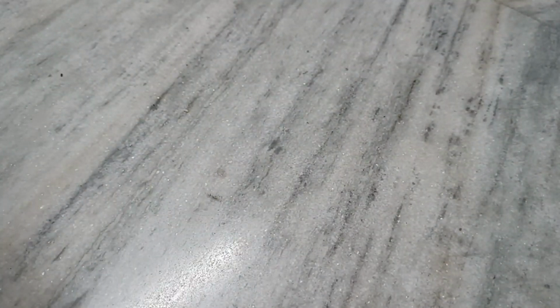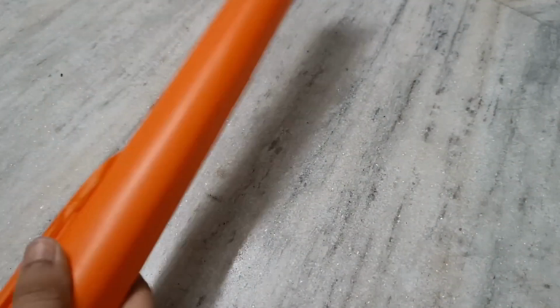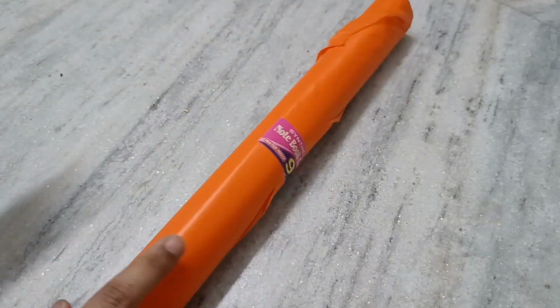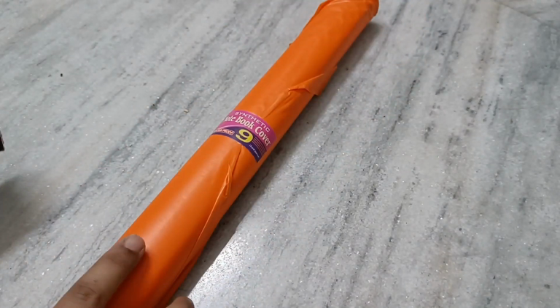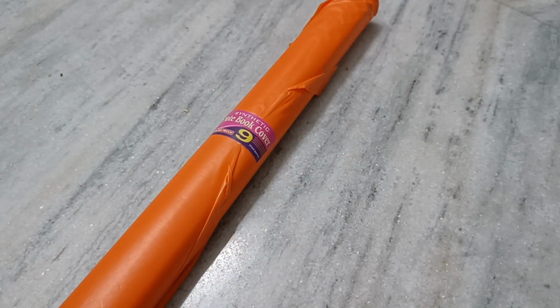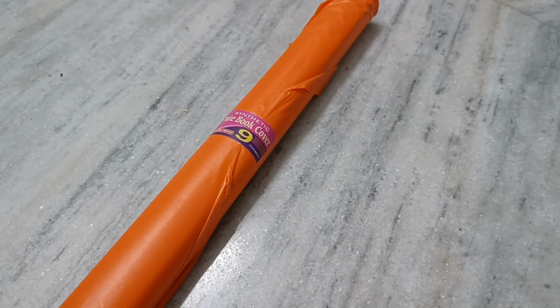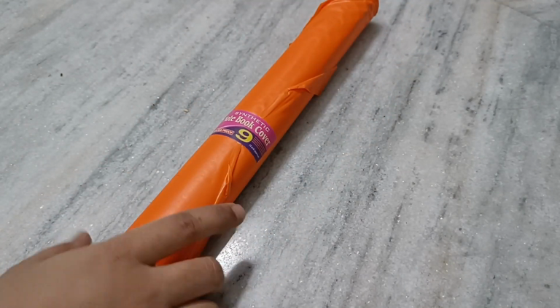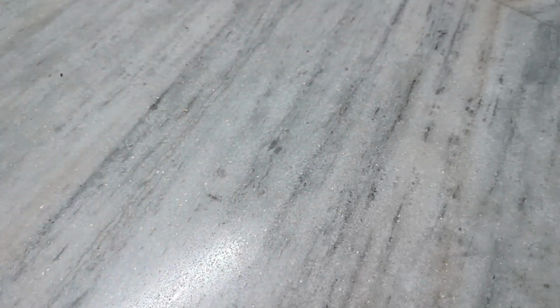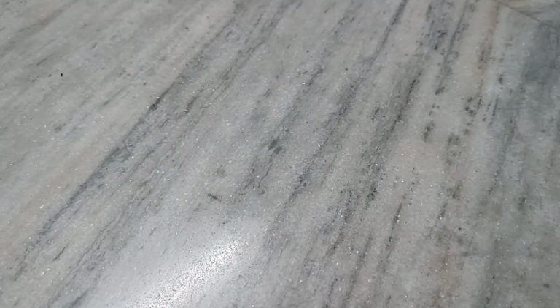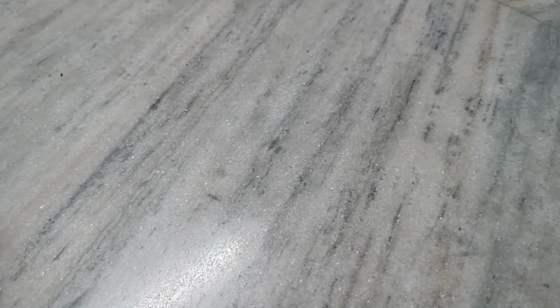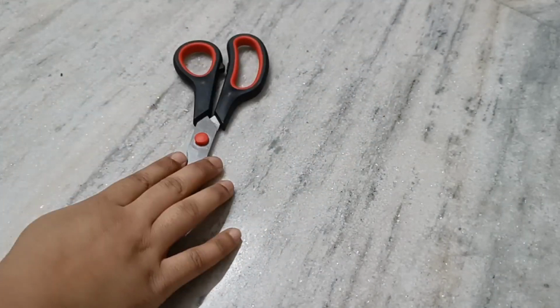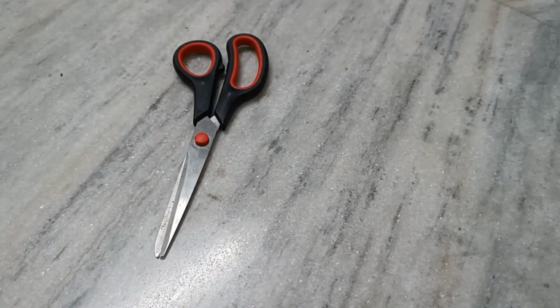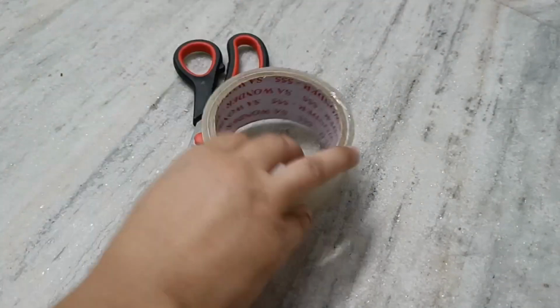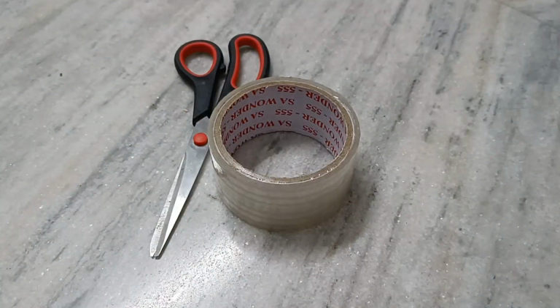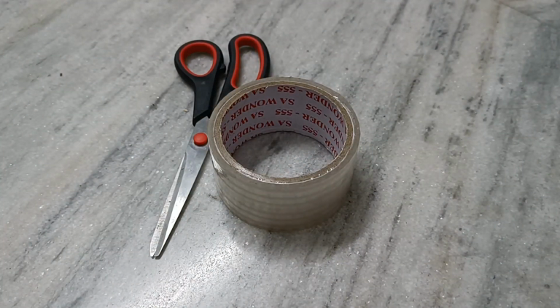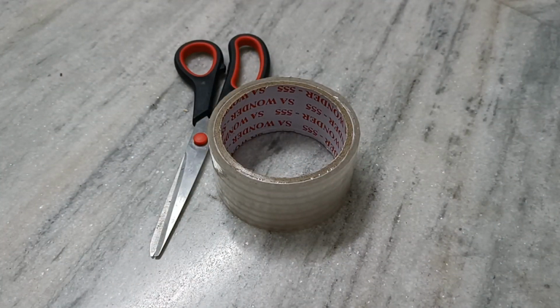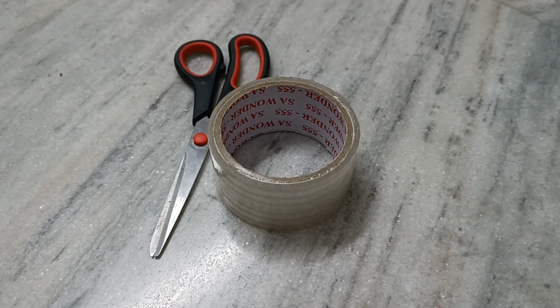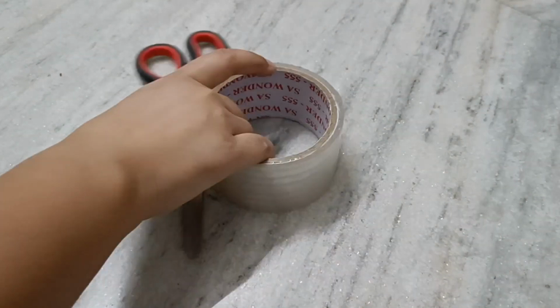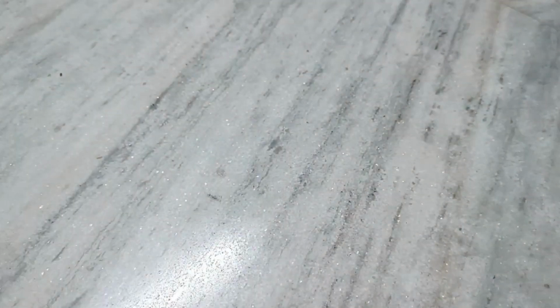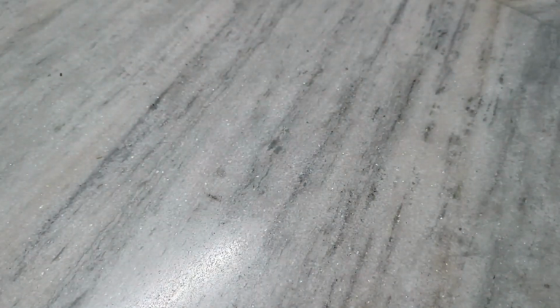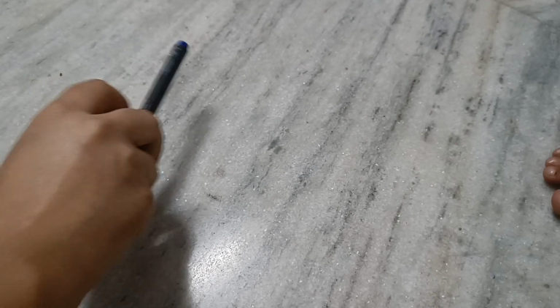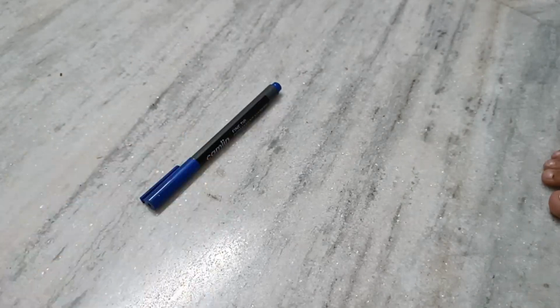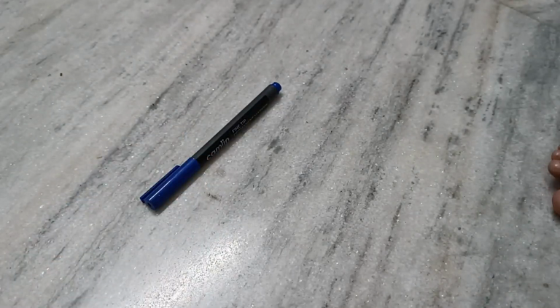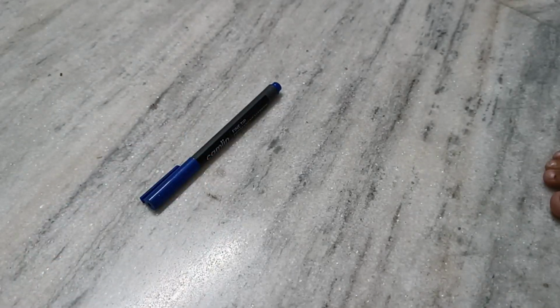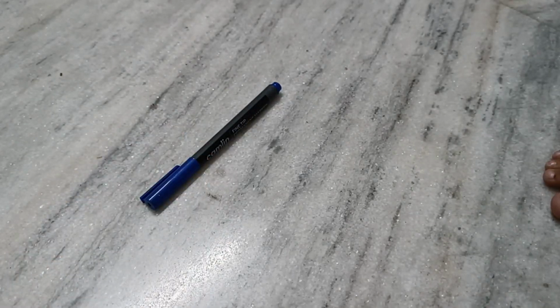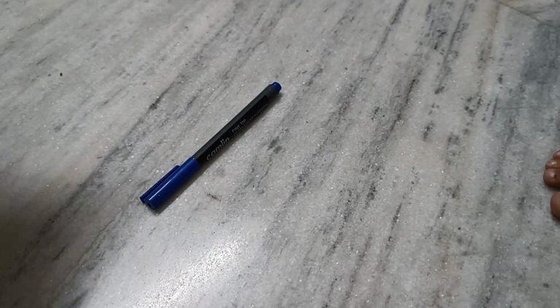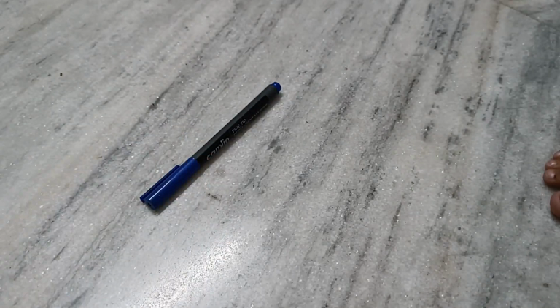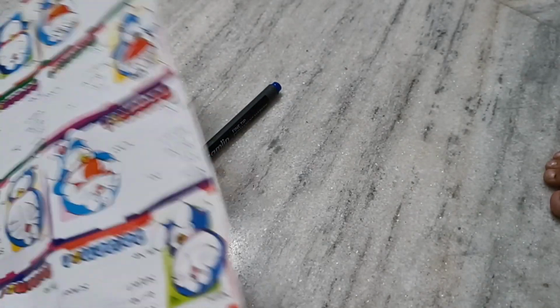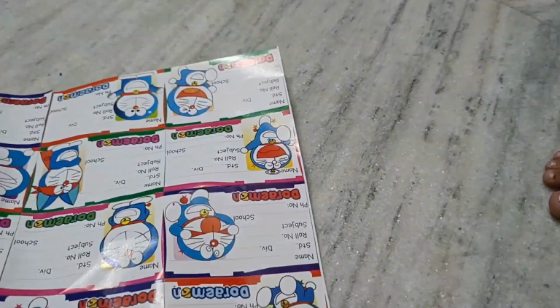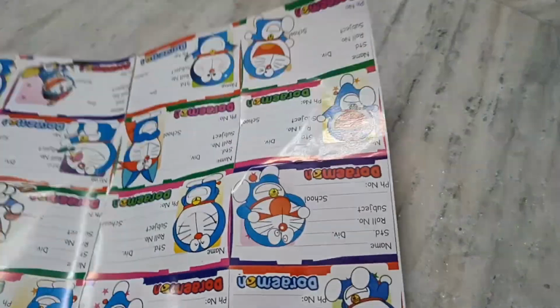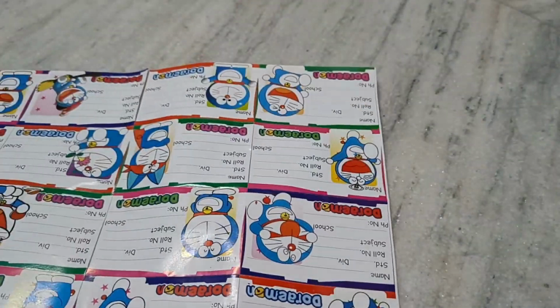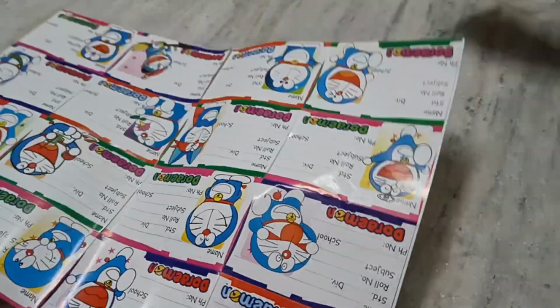So first of all, we took the role of the cover of the books, tape and scissors, permanent markers and name slip.